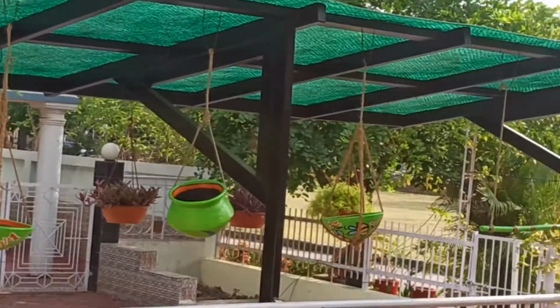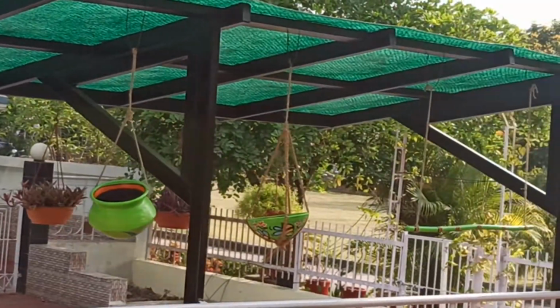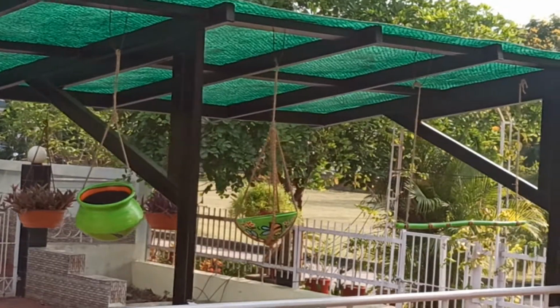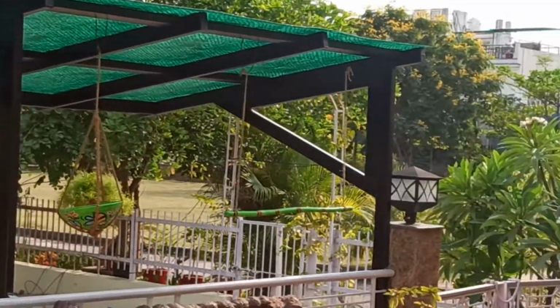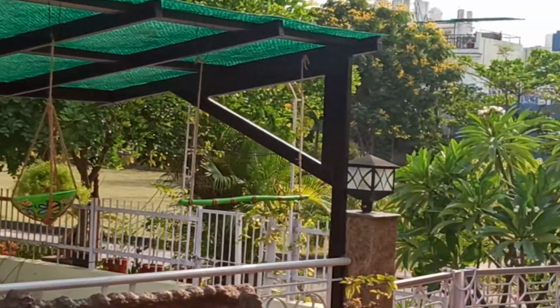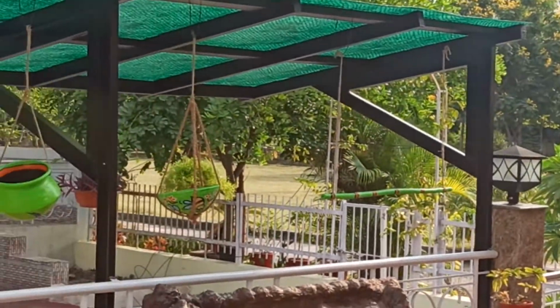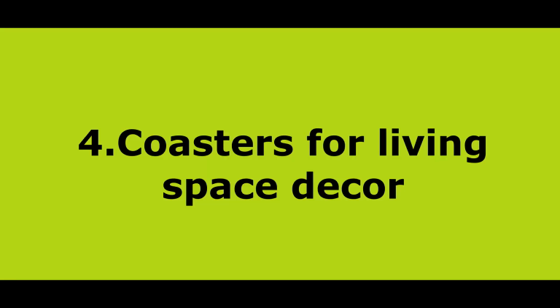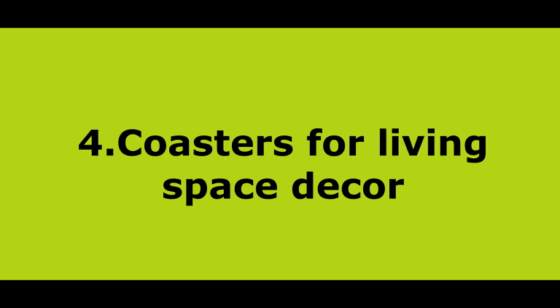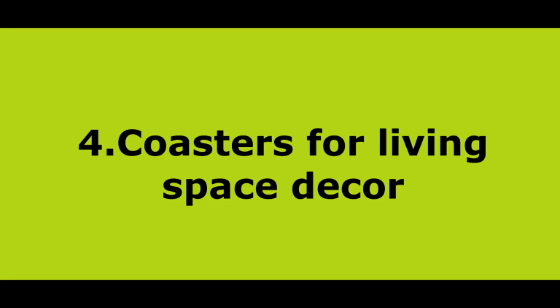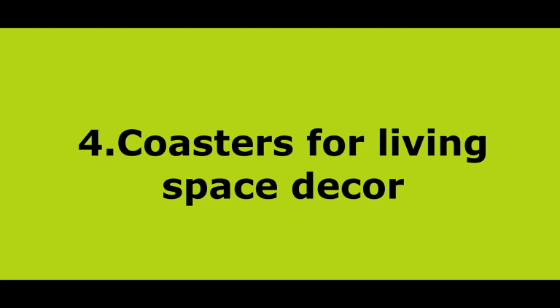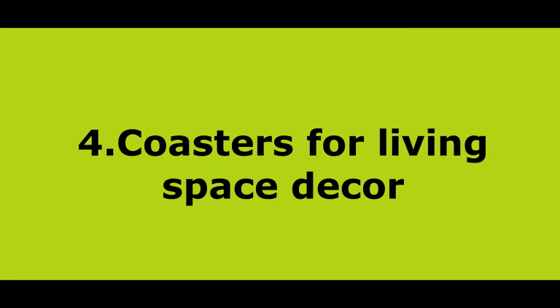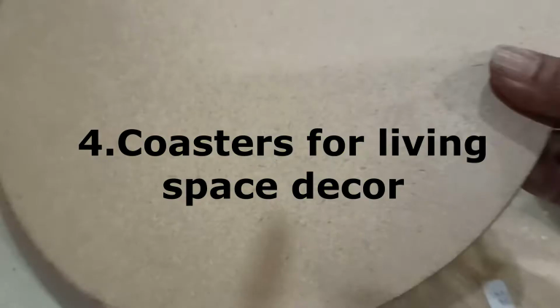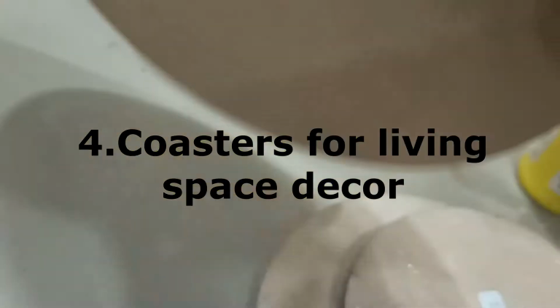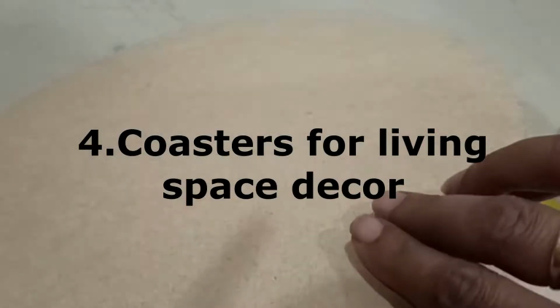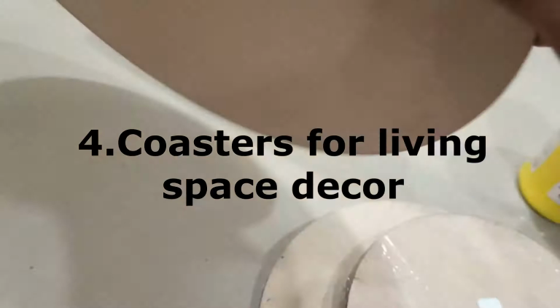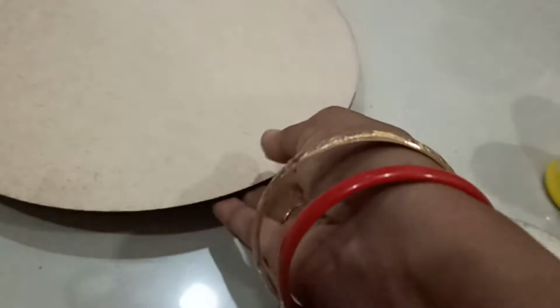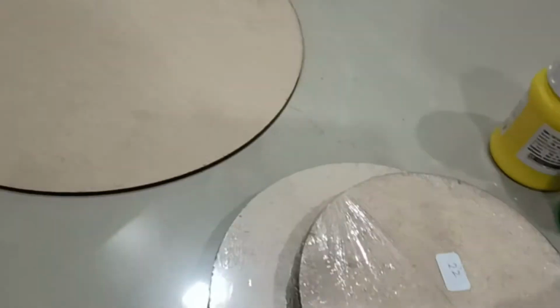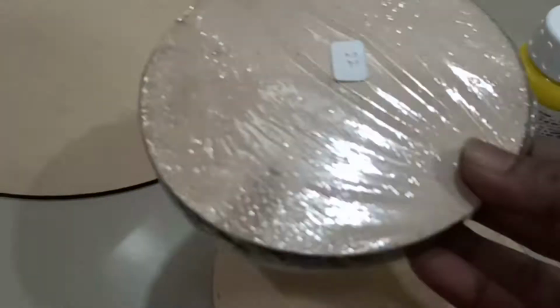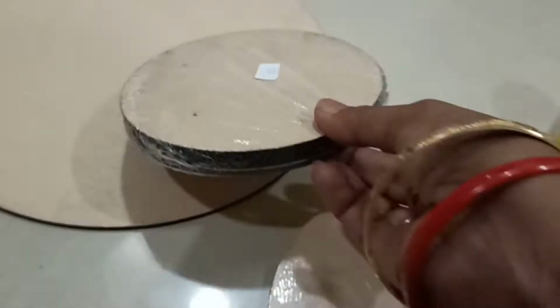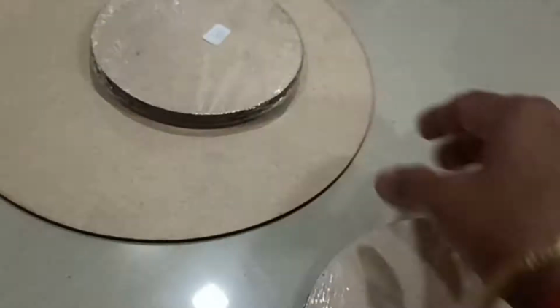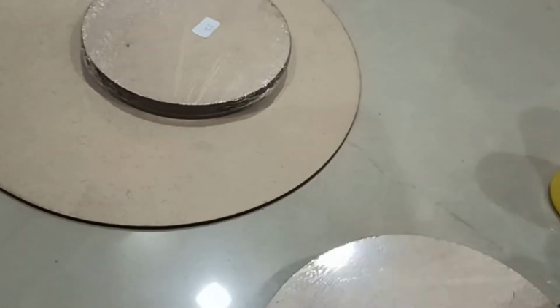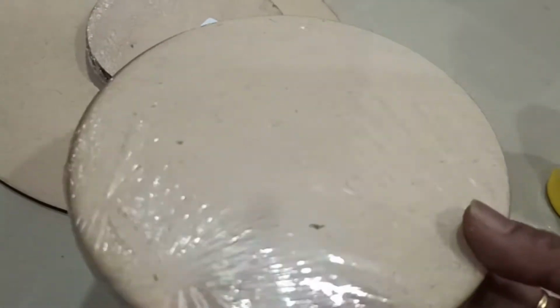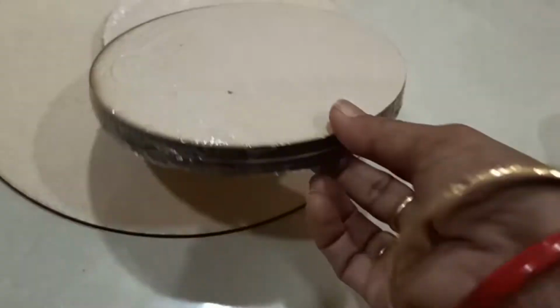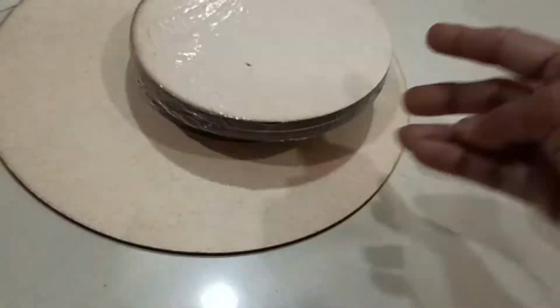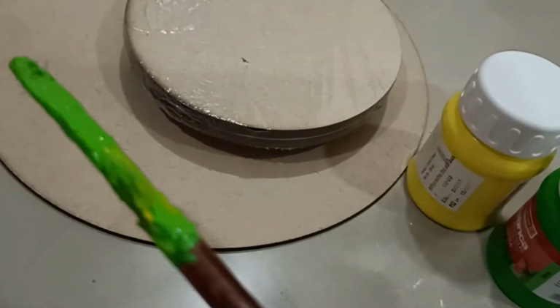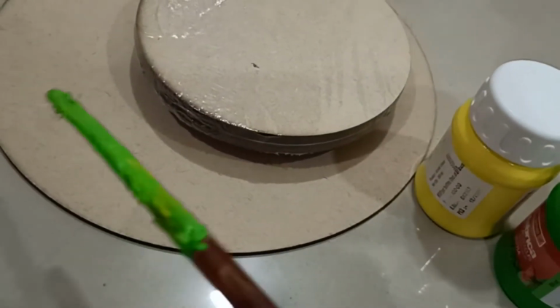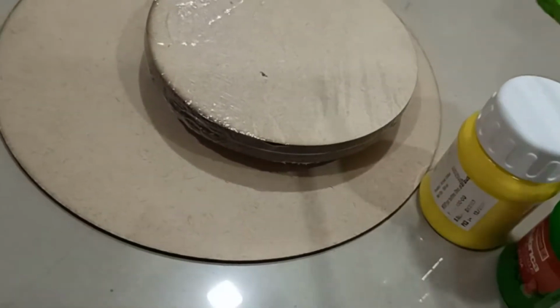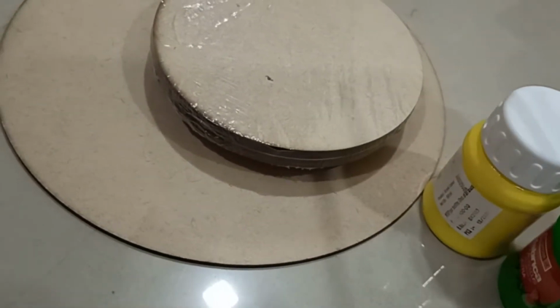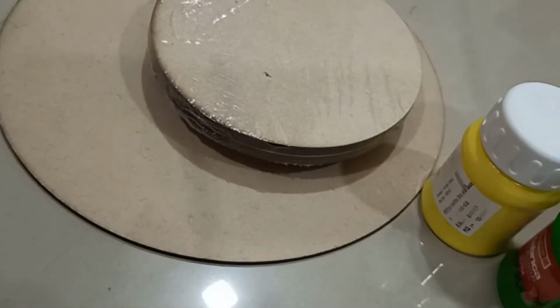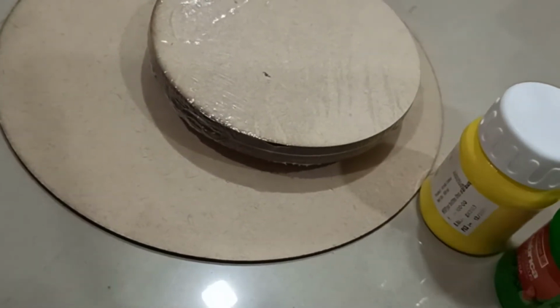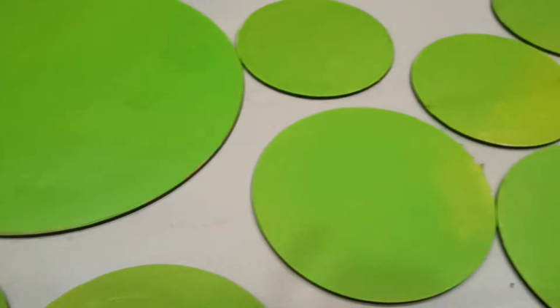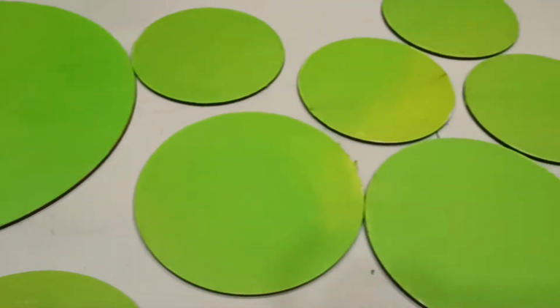First, let's take some small-sized clay pots, then paint them and plant some indoor plants in them. Then with satin rope, tie the upper portion and decorate your drawing room or dining hall.